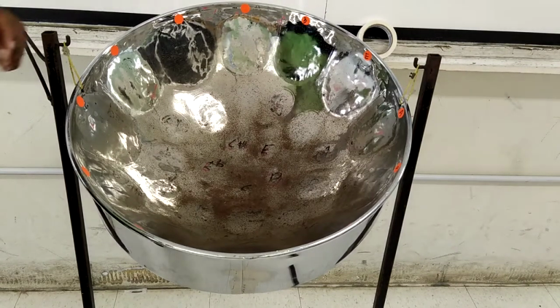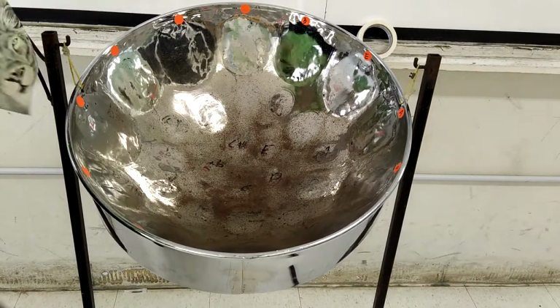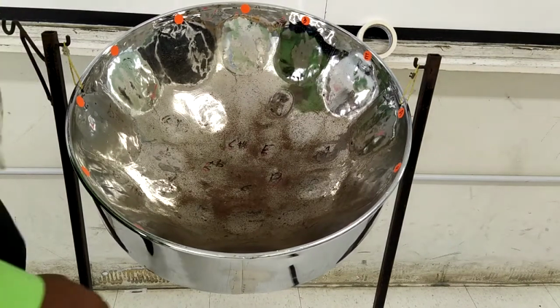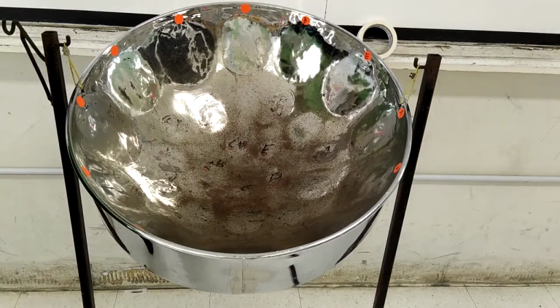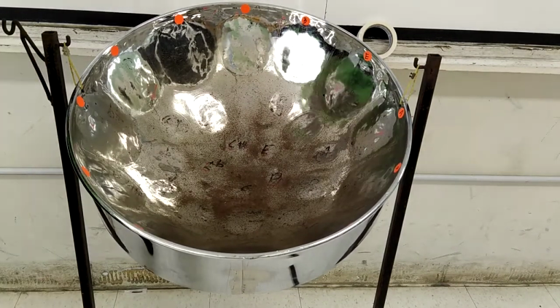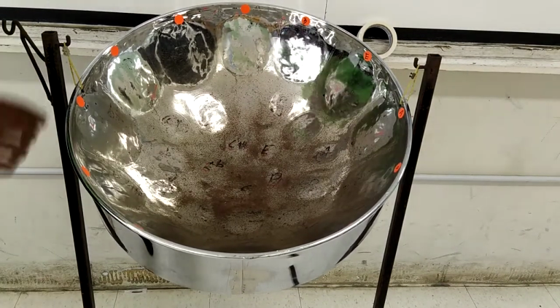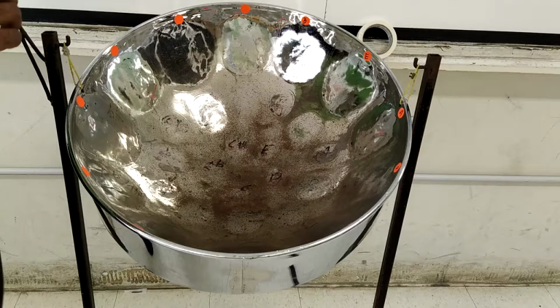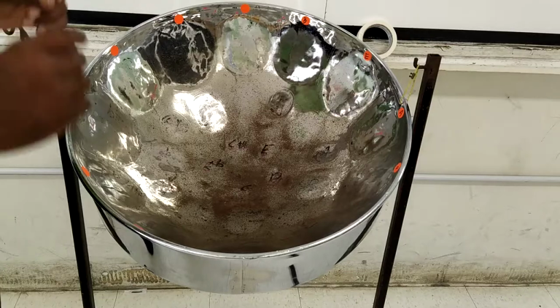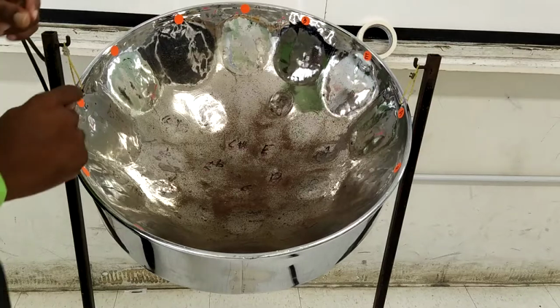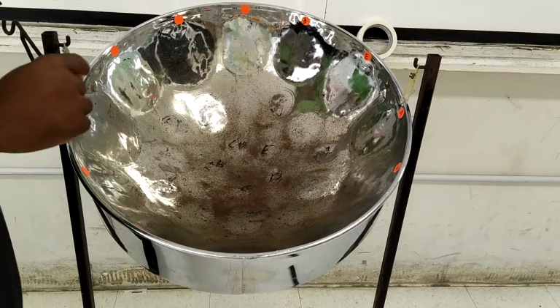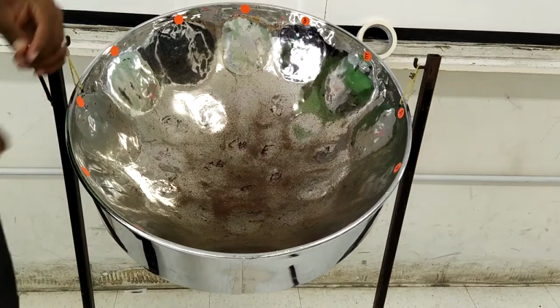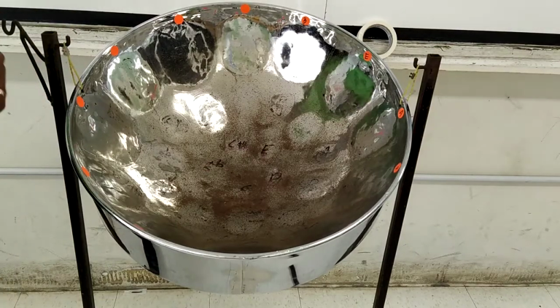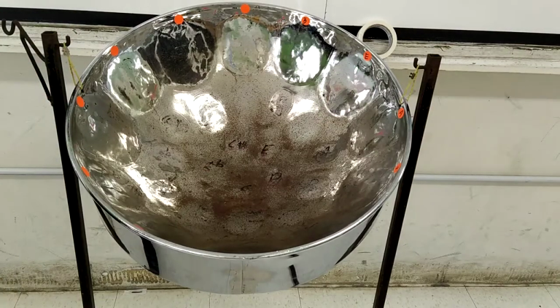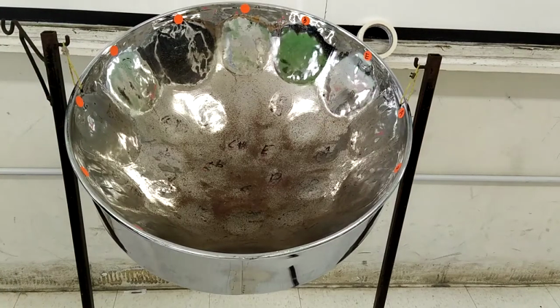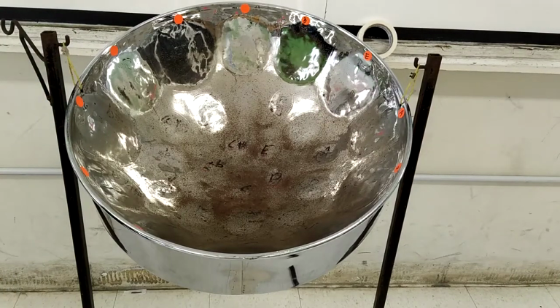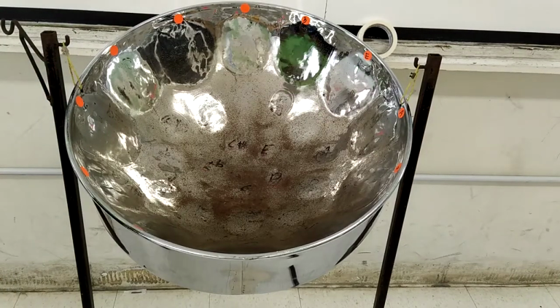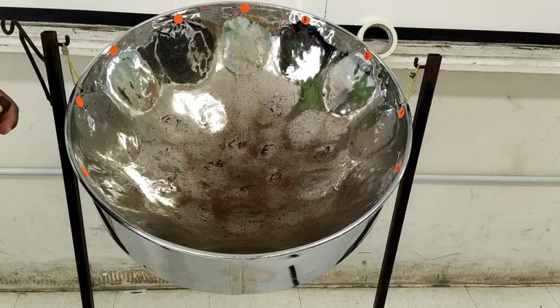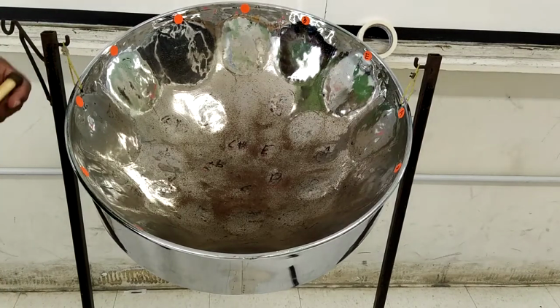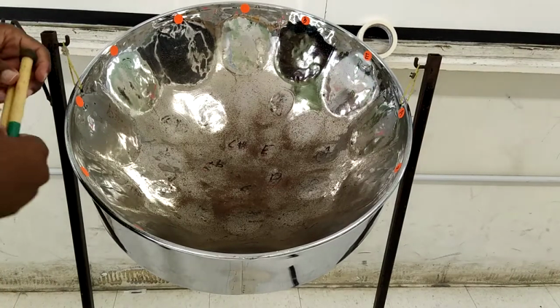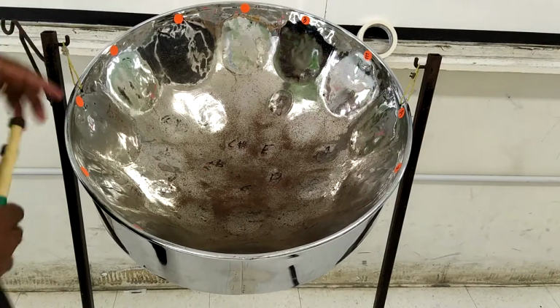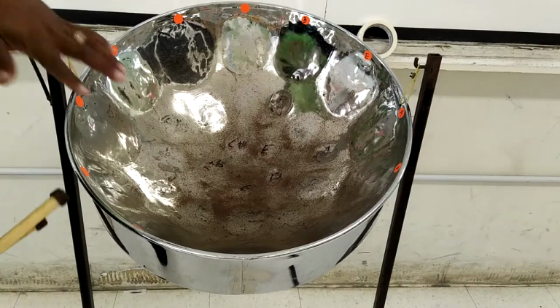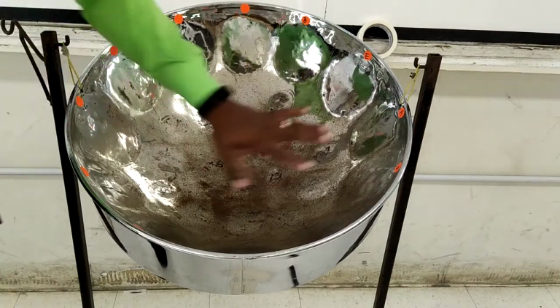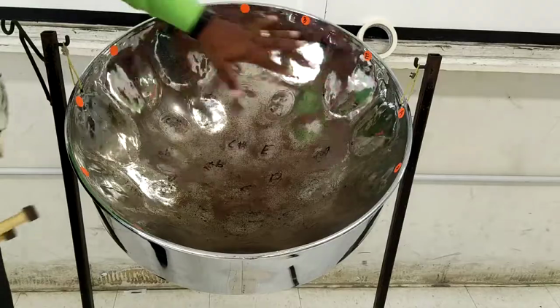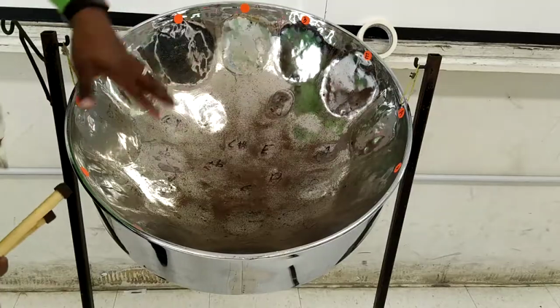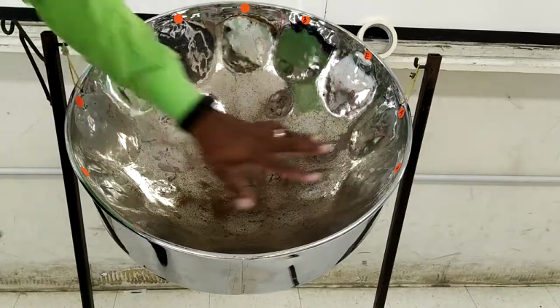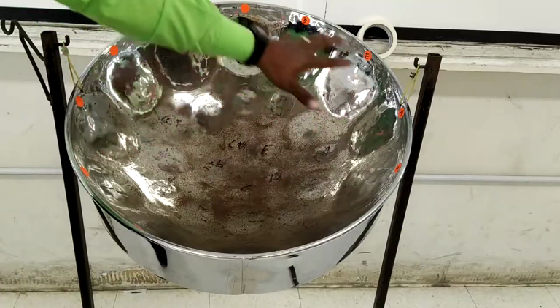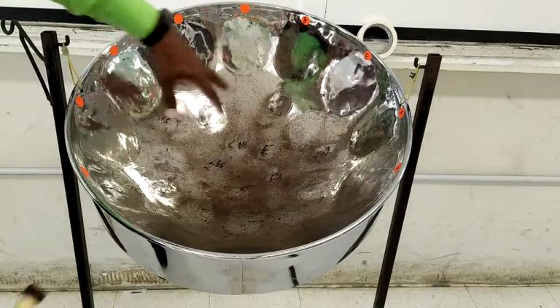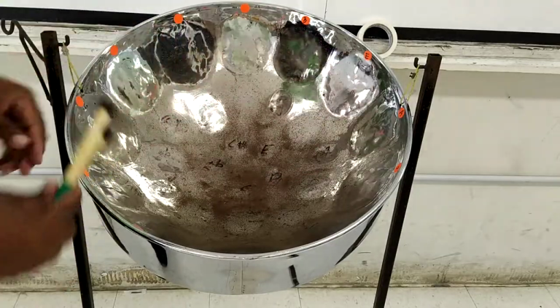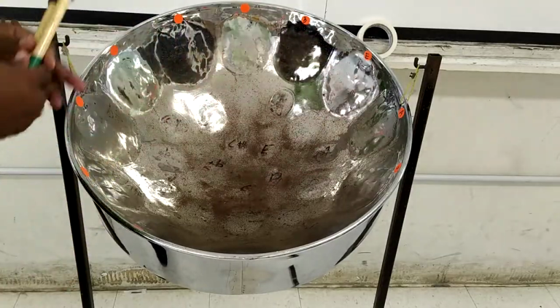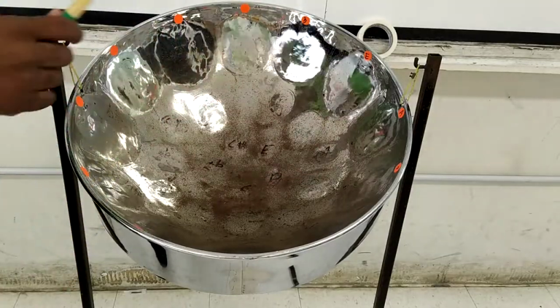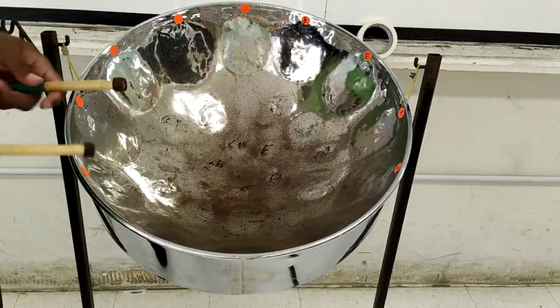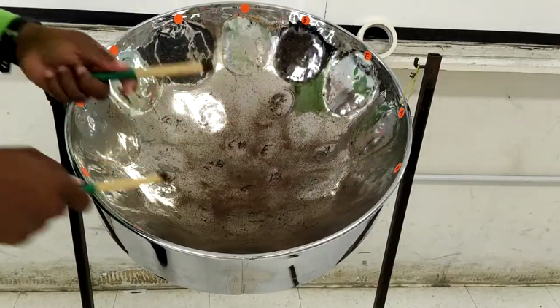Now I will introduce you to the different parts of the steel pan. First, you have the playing surface. This is the area on which we will play.